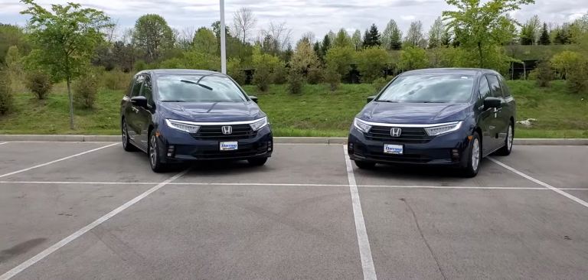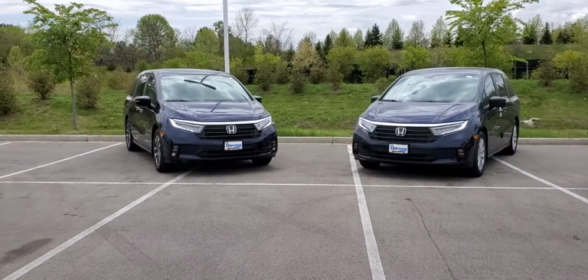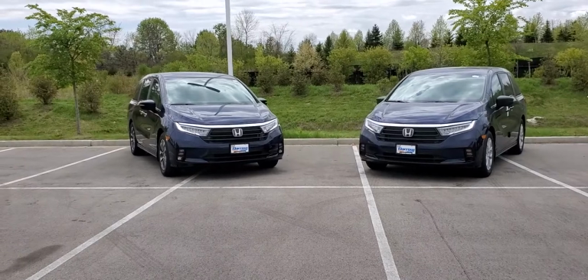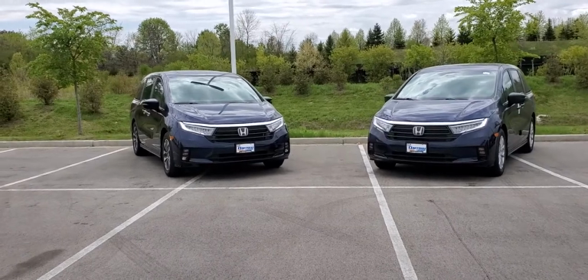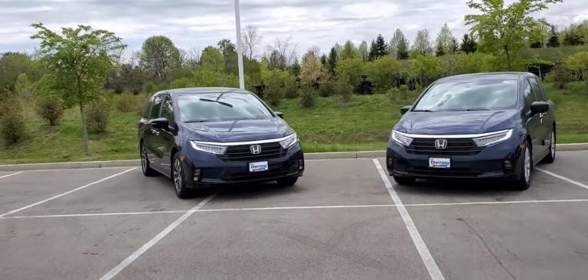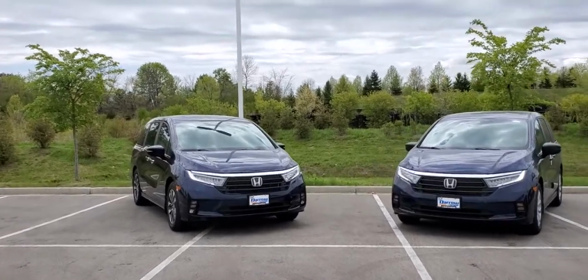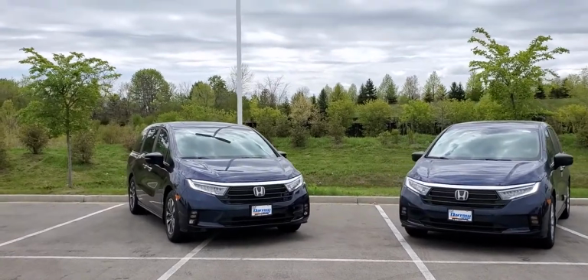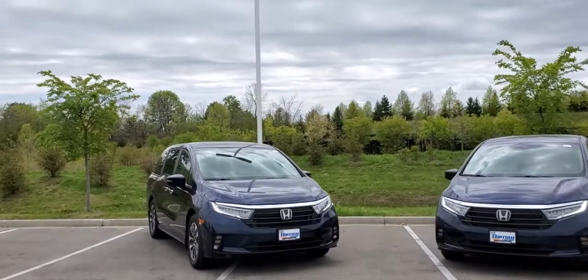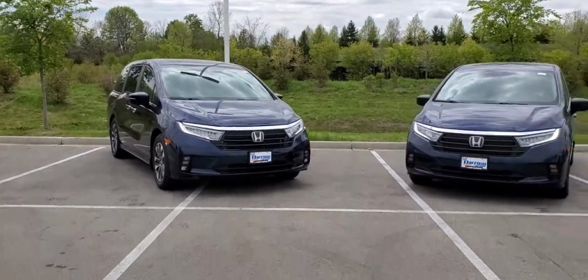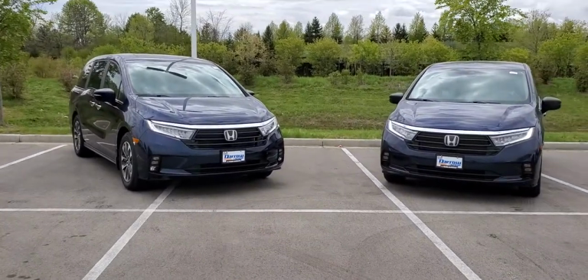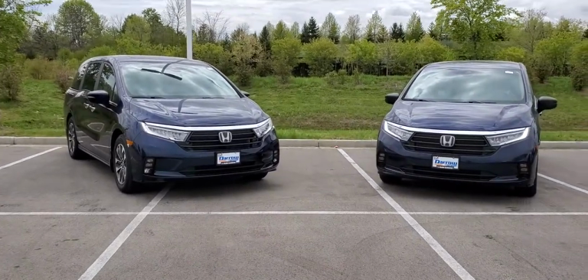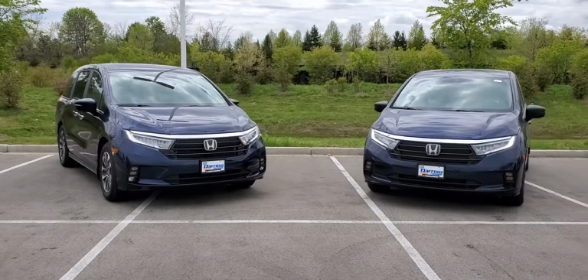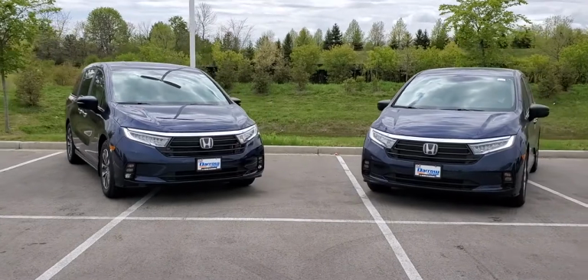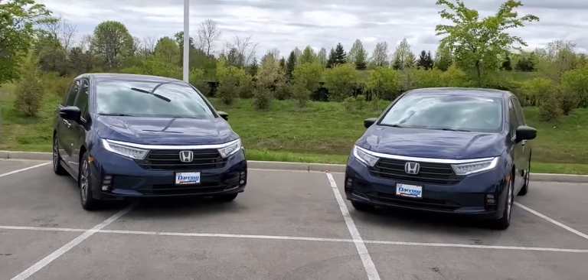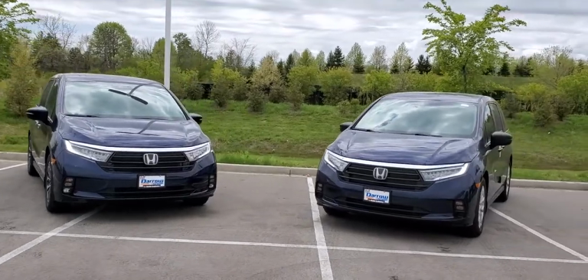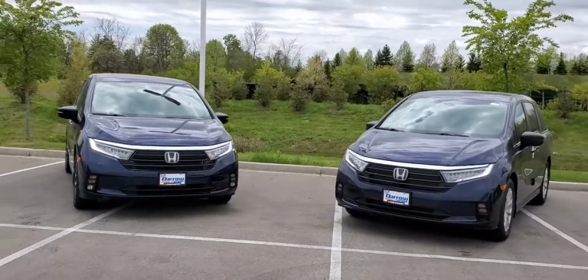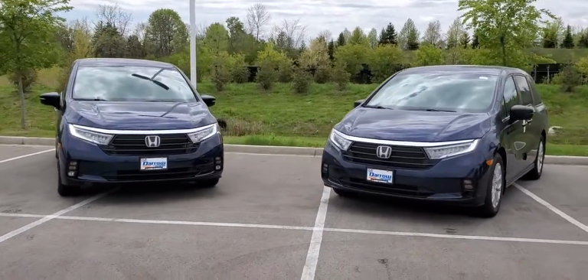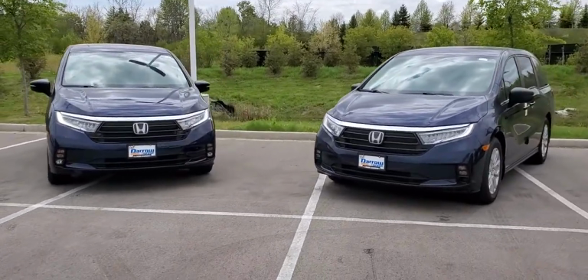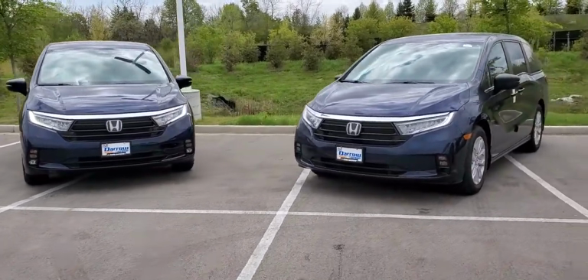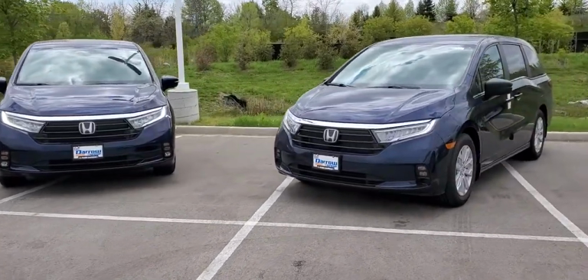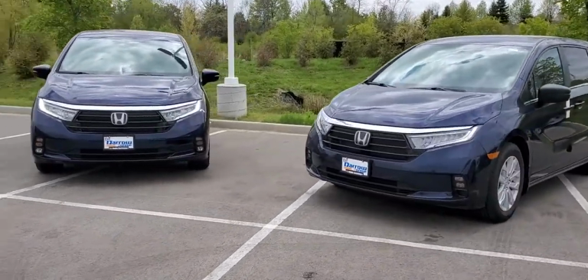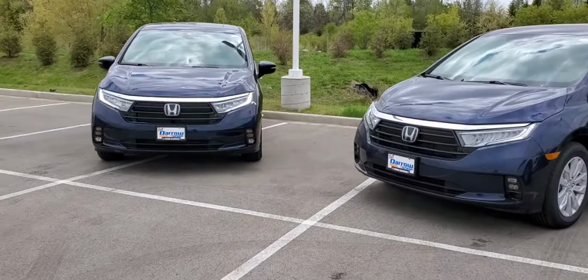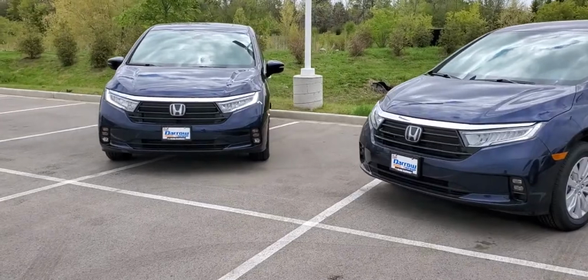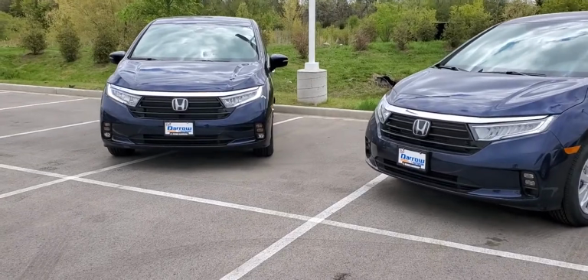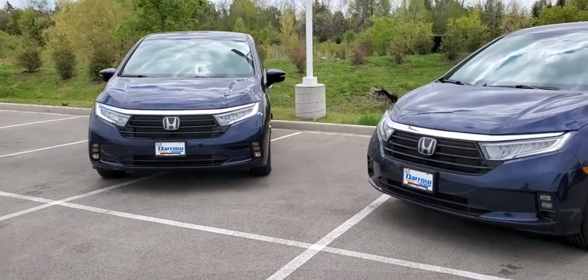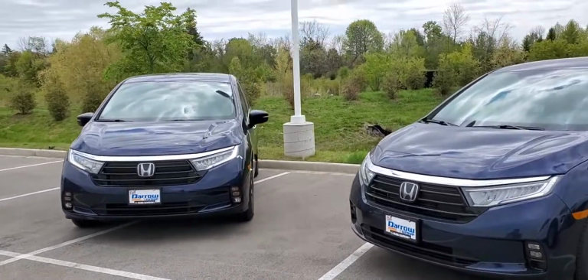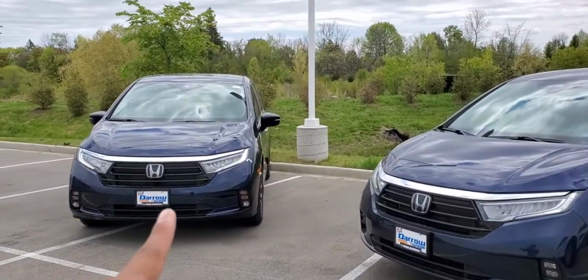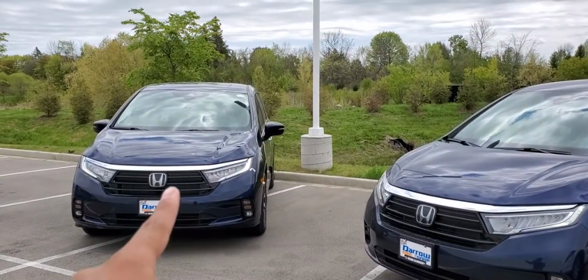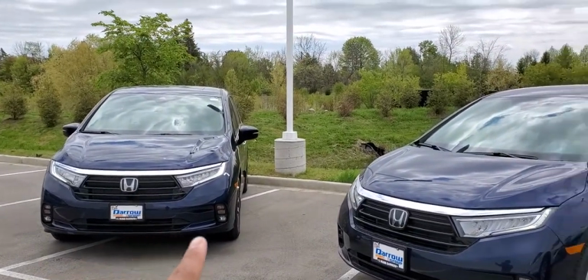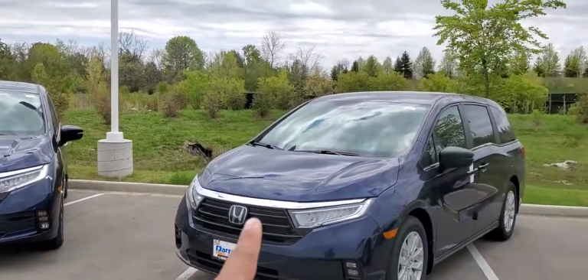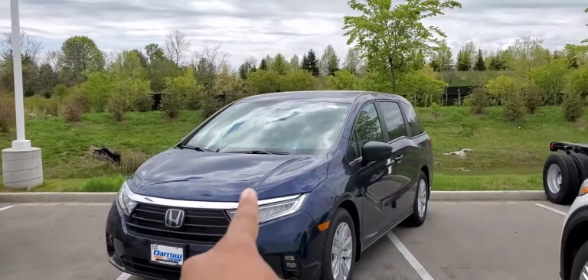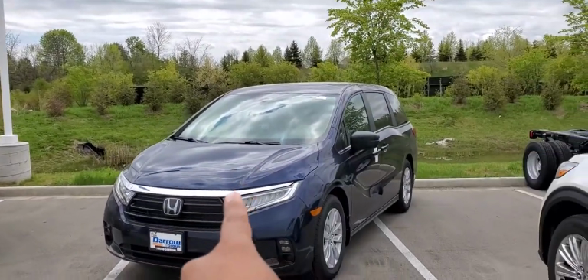This is Joseph at Russ Darrow, and I wanted to show you just a few key differences between these two brand new Odysseys. Both of them are in blue, they both have LED headlights, but this one is an EXL and this one is an LX.